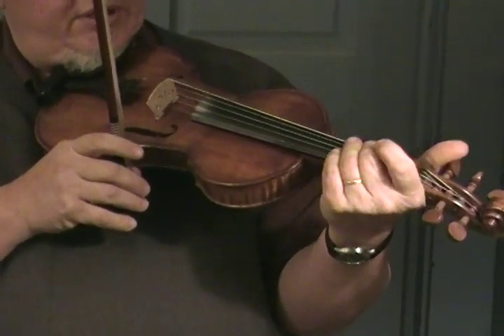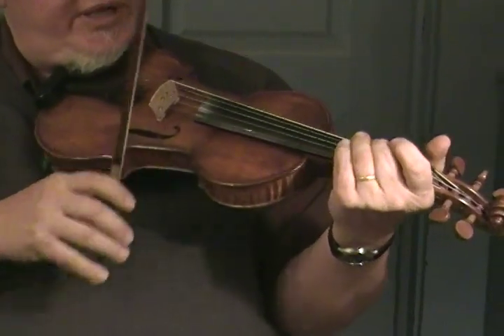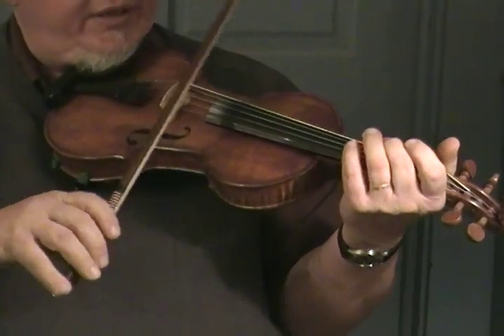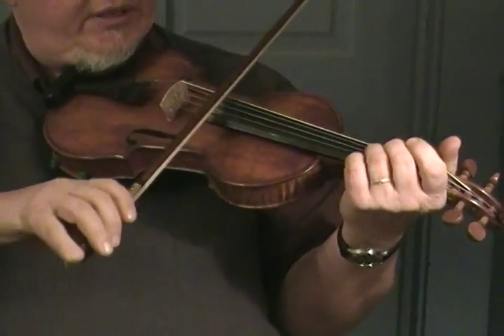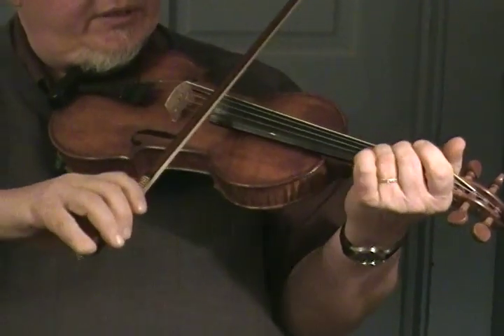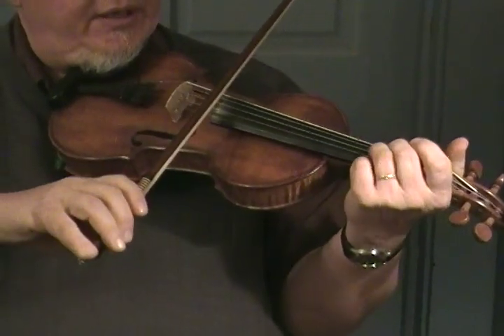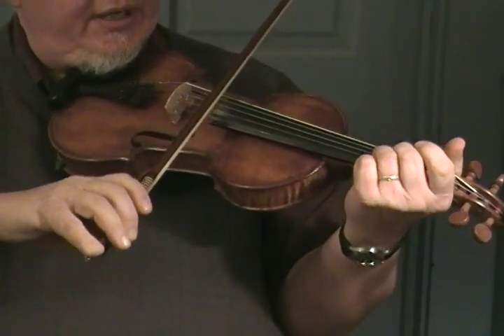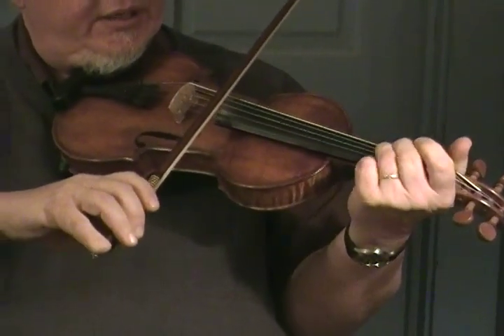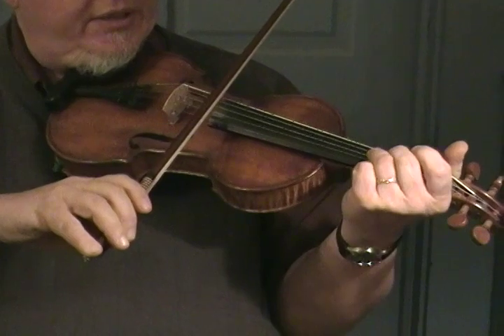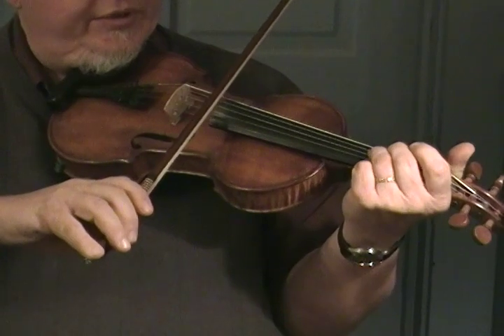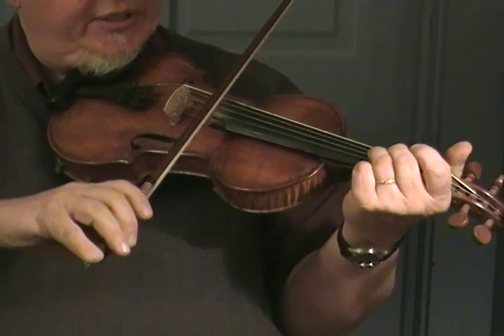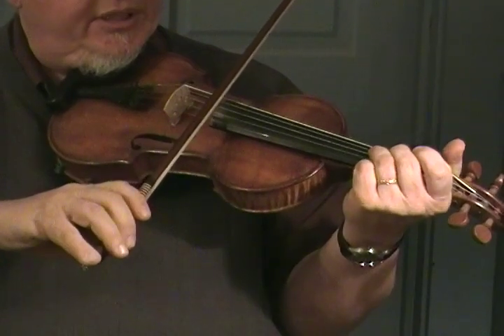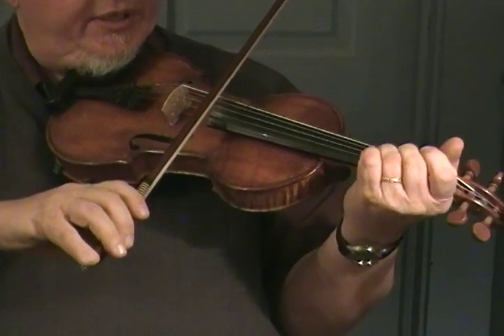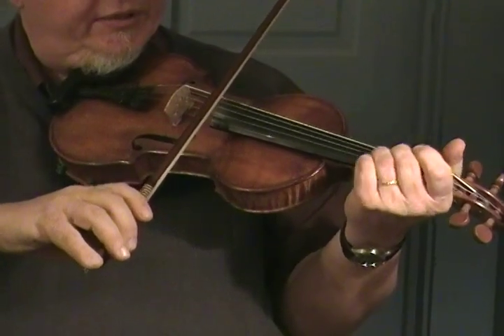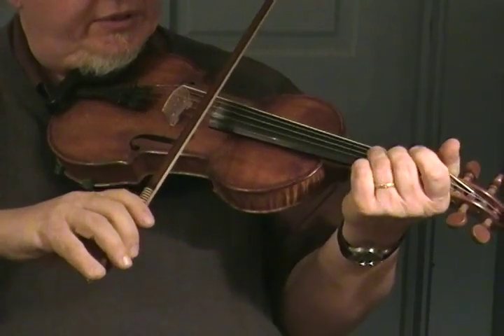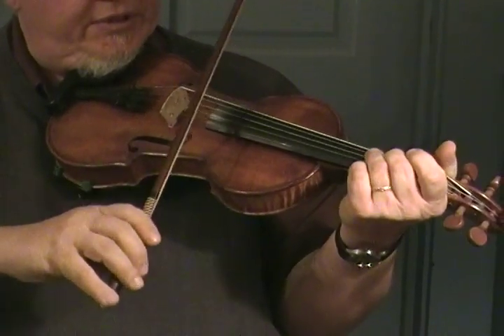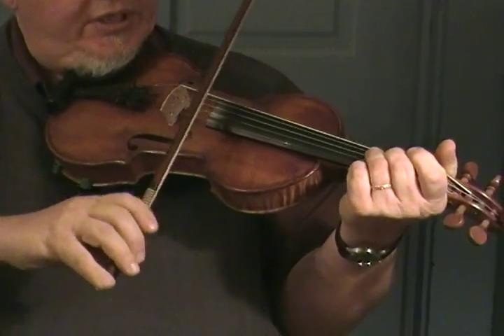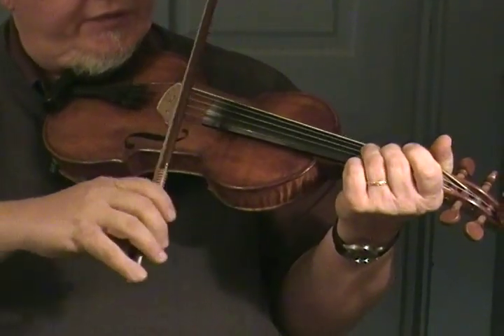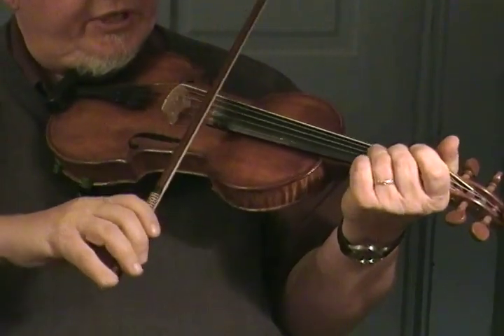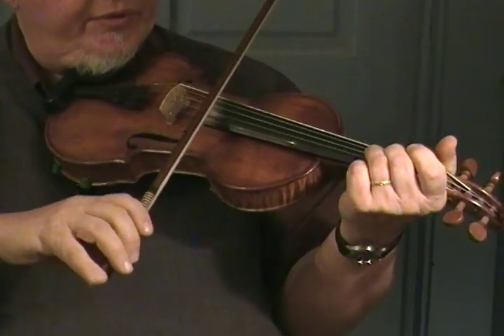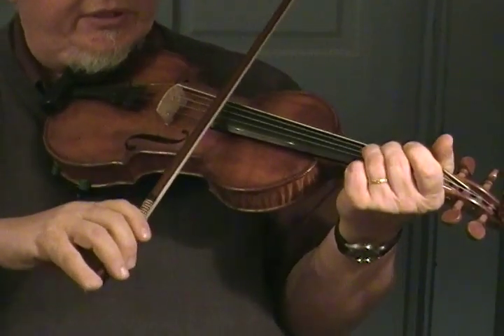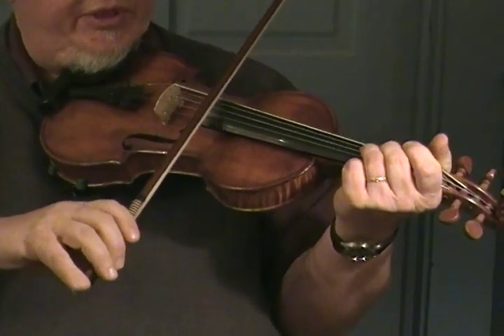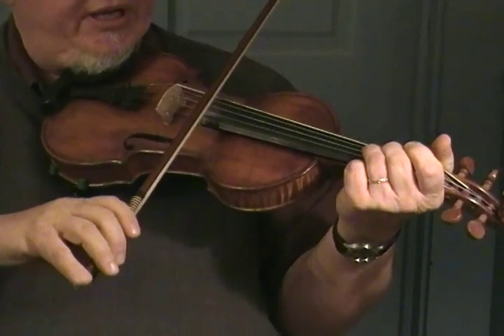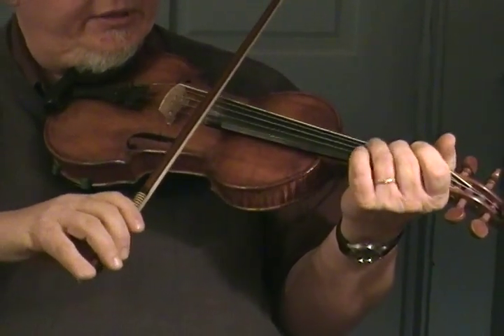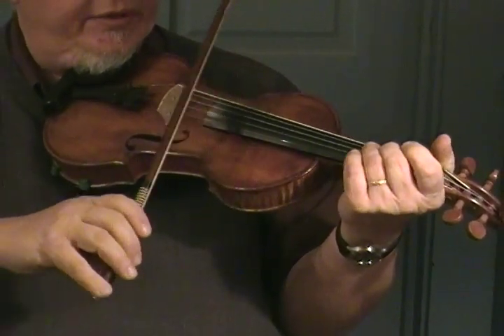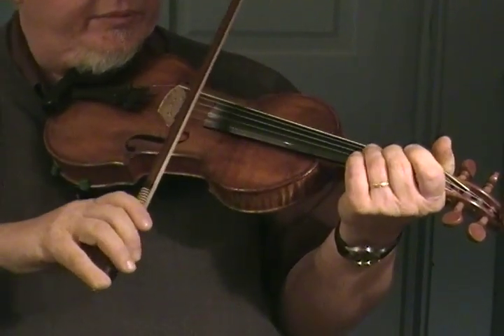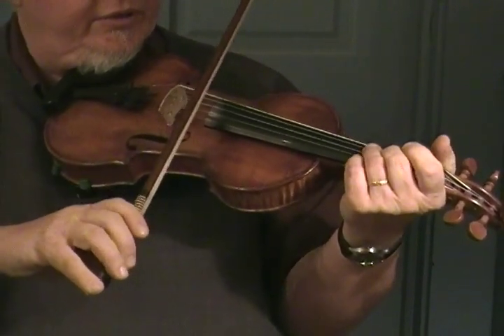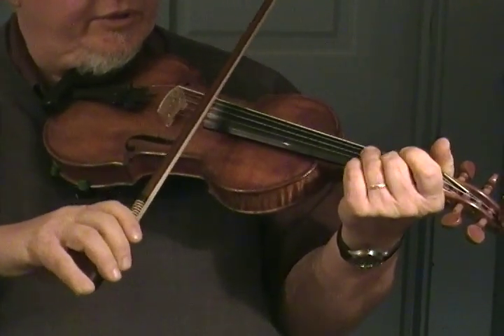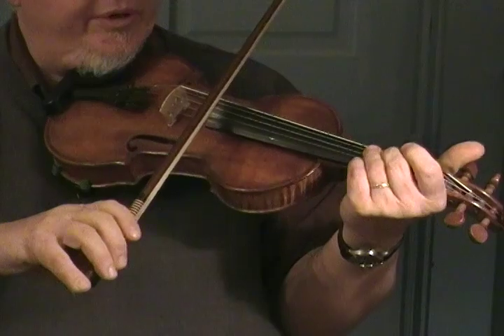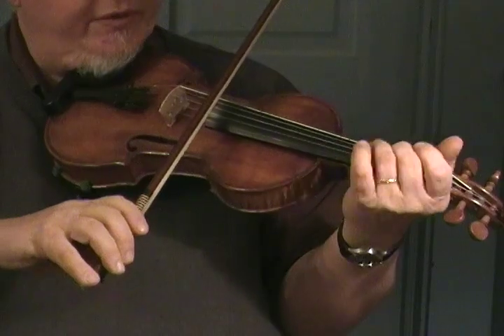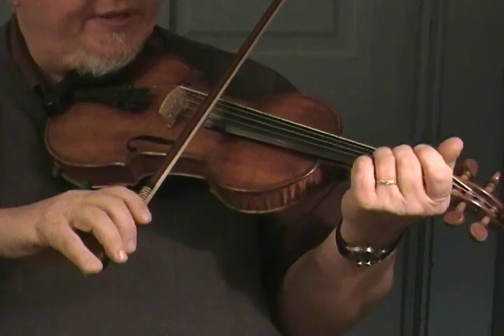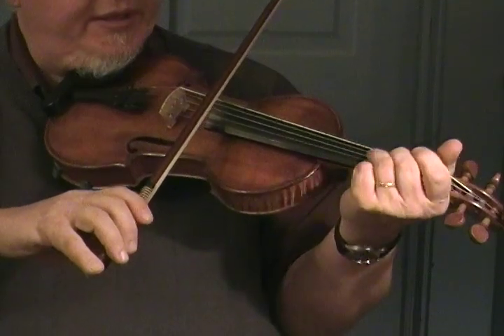The low end is something I really like — it's got a real nice deep sound to it. This fiddle has a real nice sweet high end too. I think this would be a good recording fiddle.